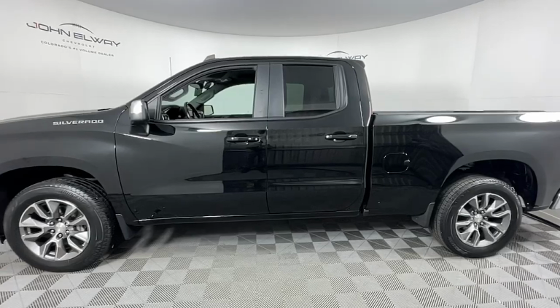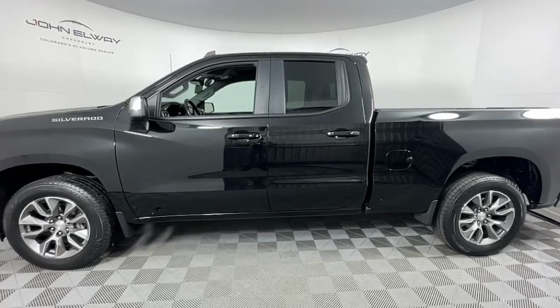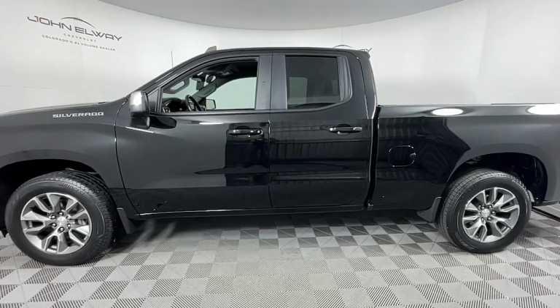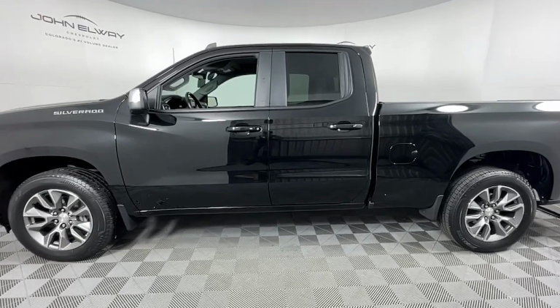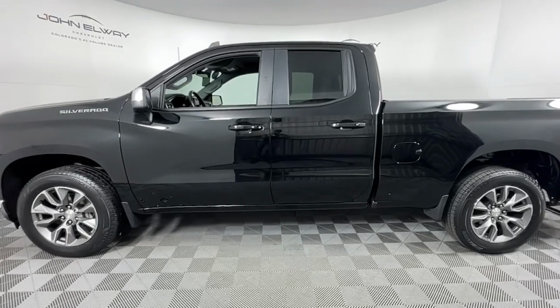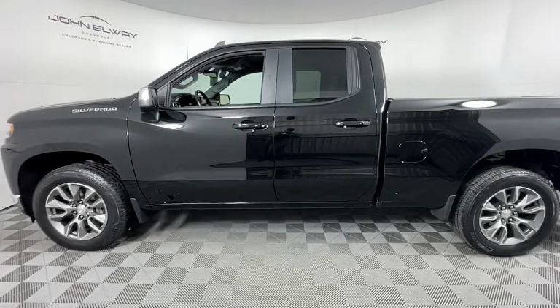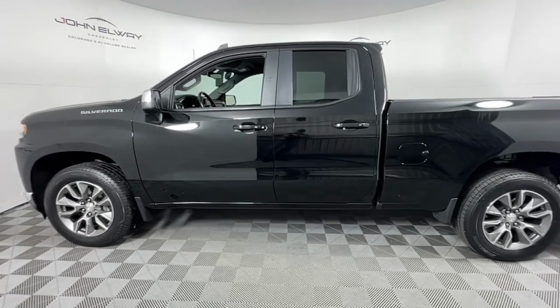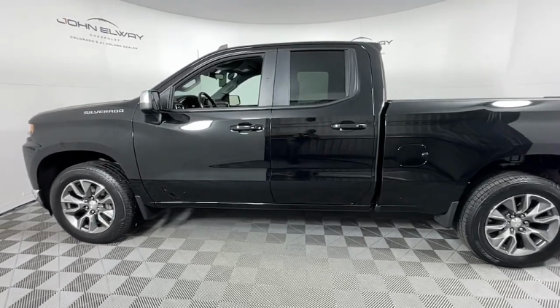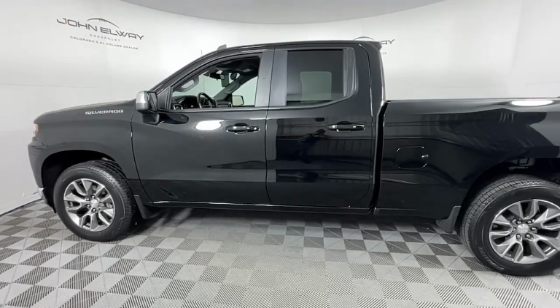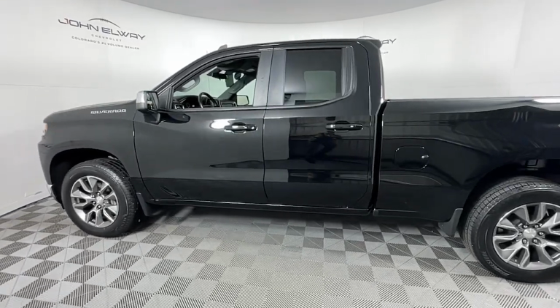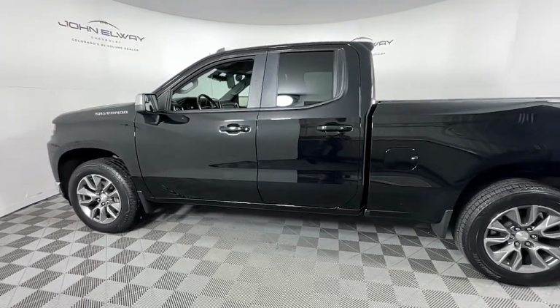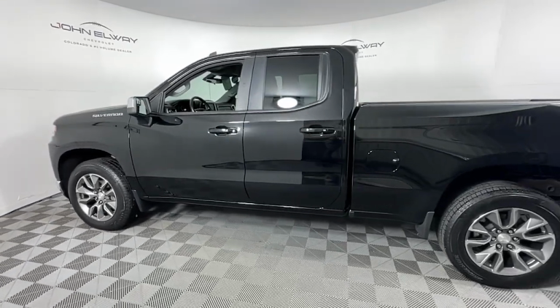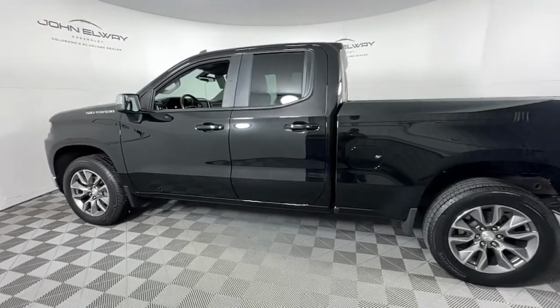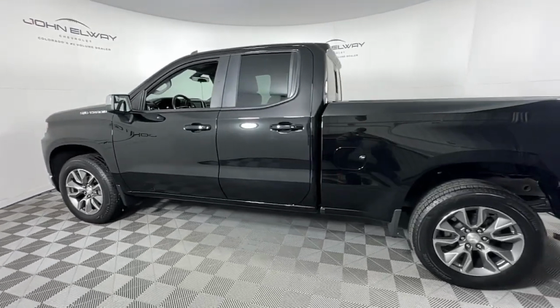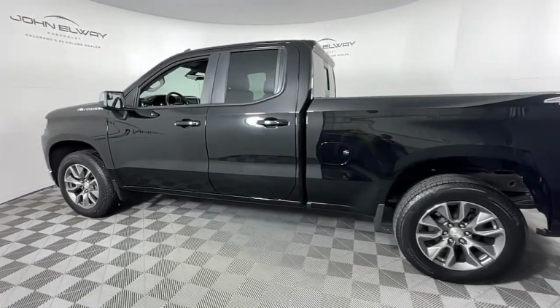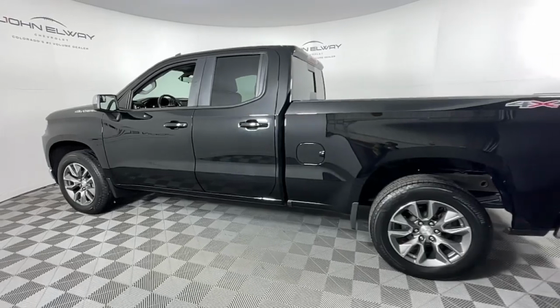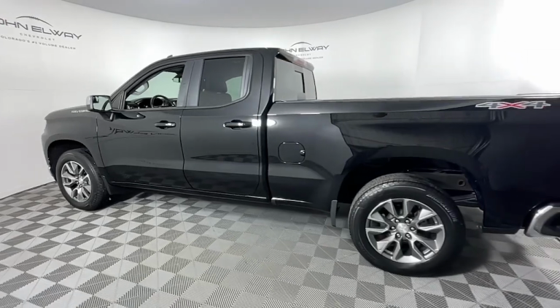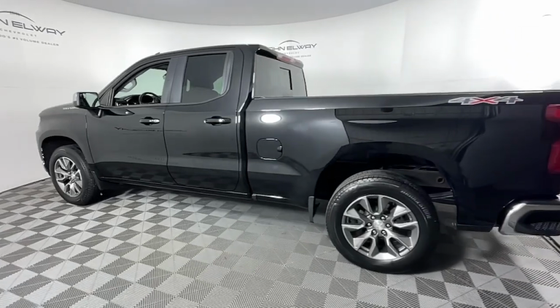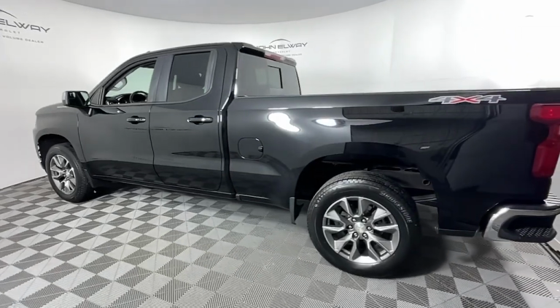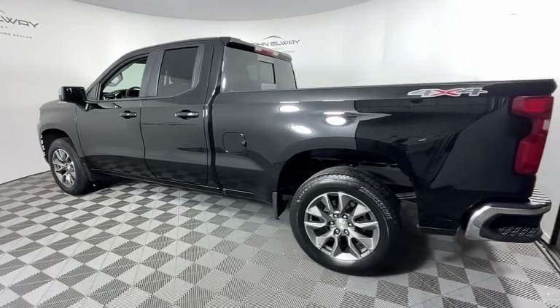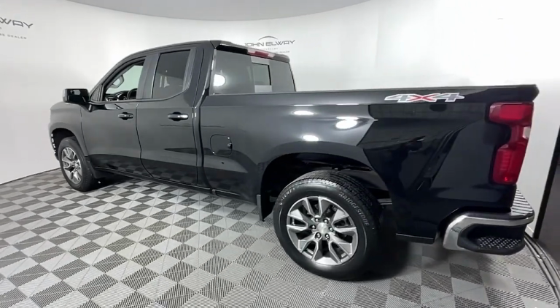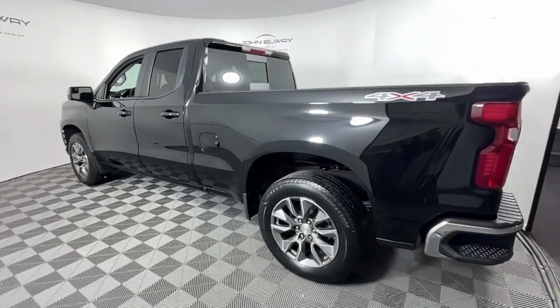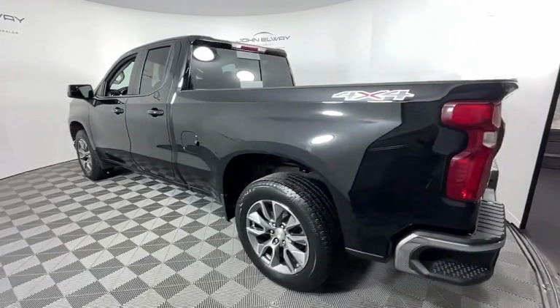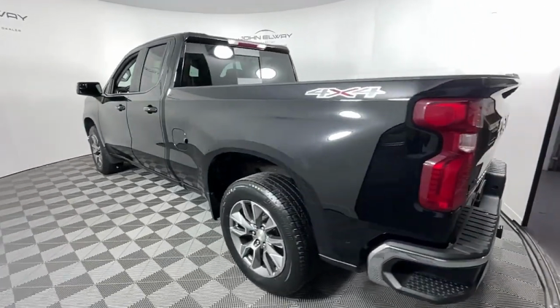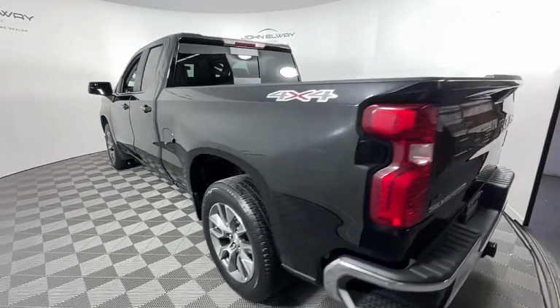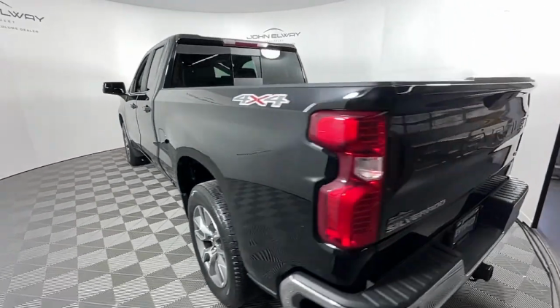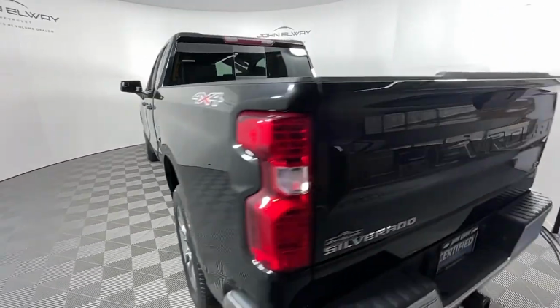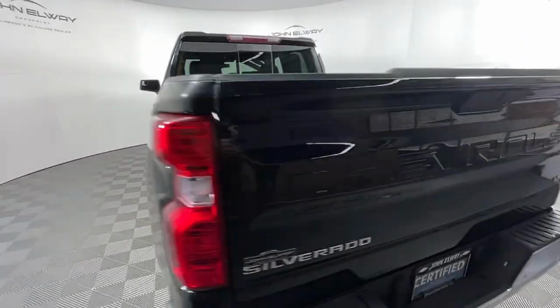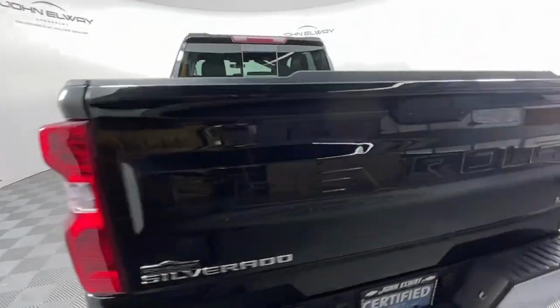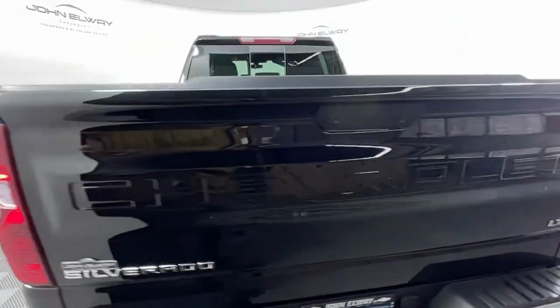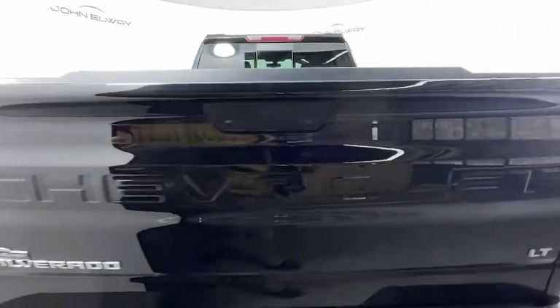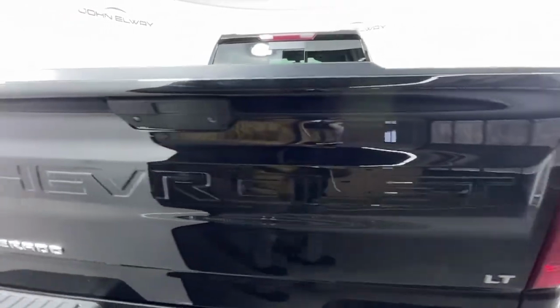Go home happy with the 2019 Chevrolet Silverado 1500. With less than 25,000 miles on the odometer, this vehicle provides excellent value.